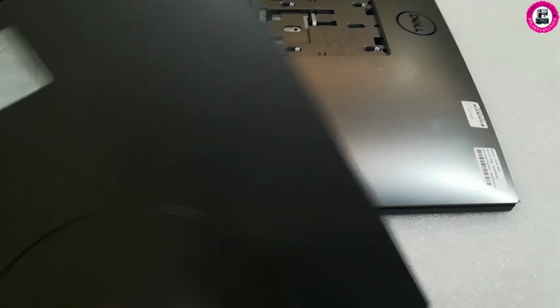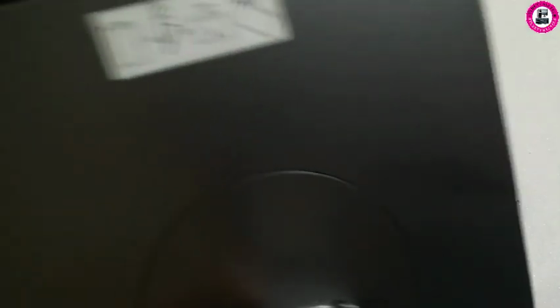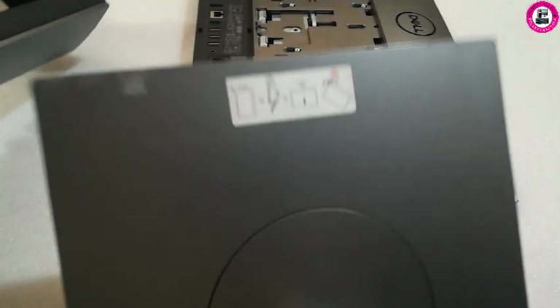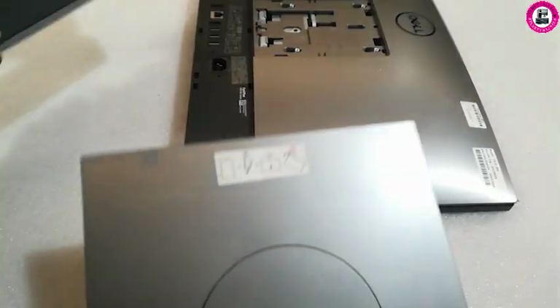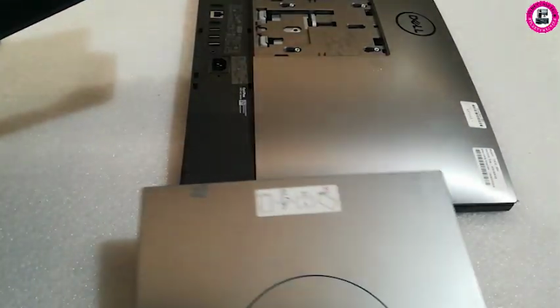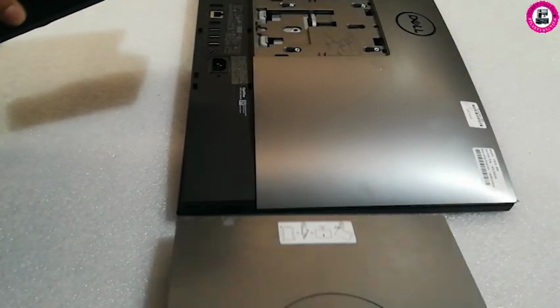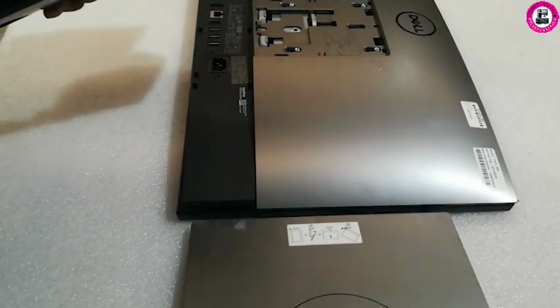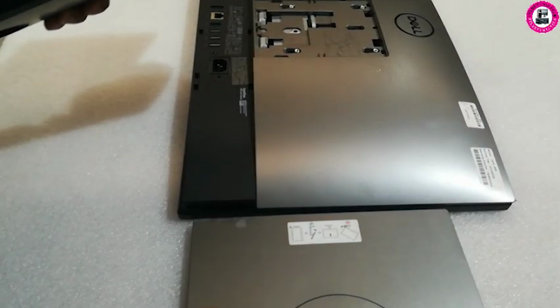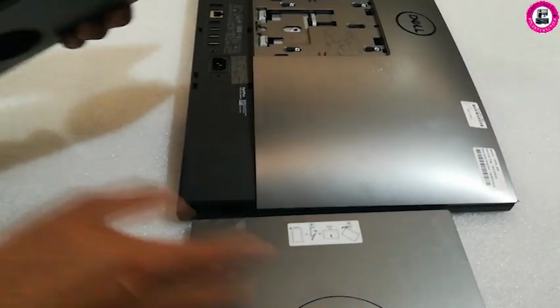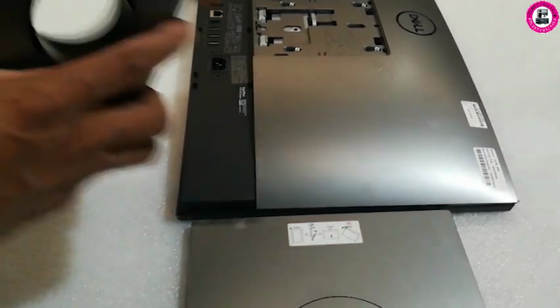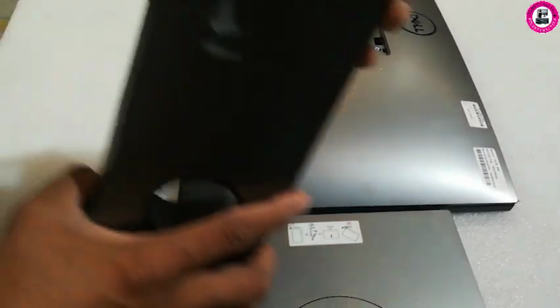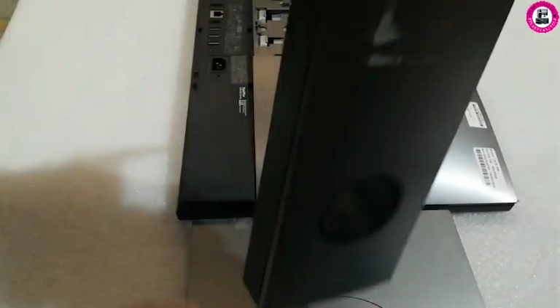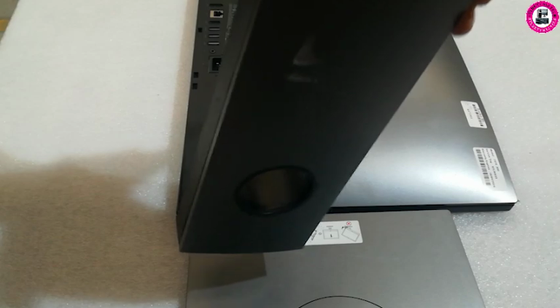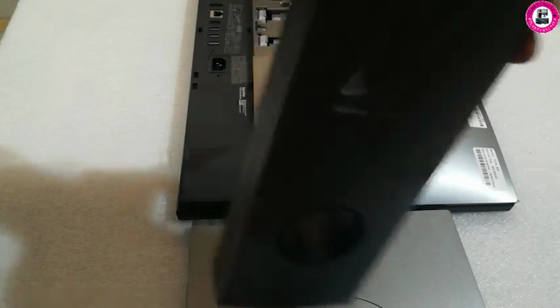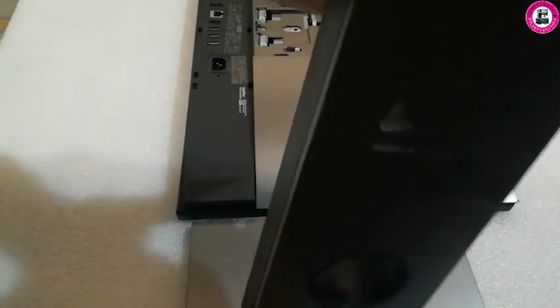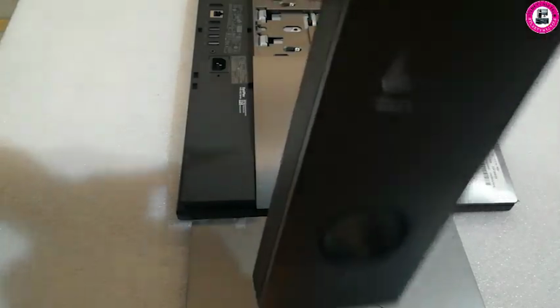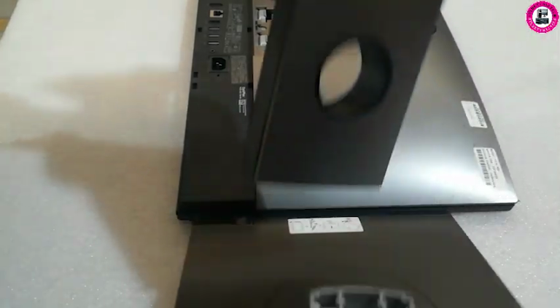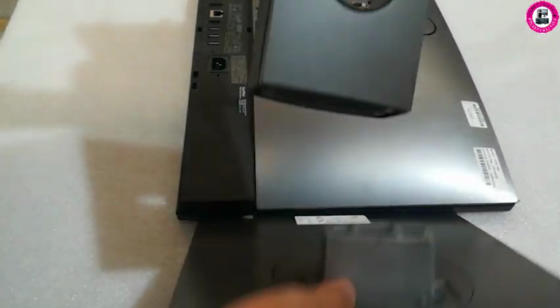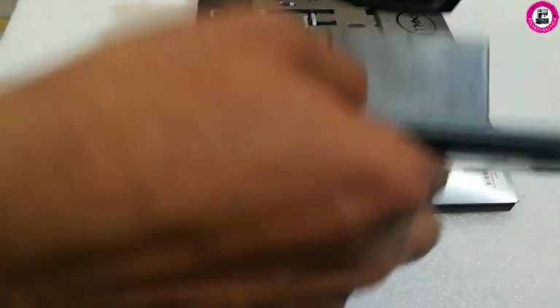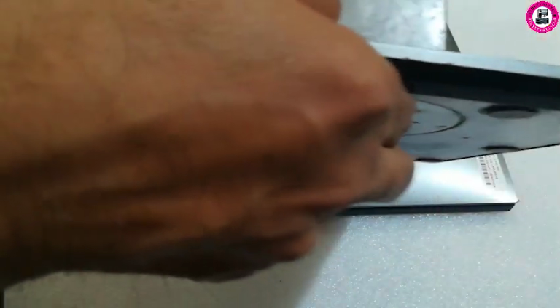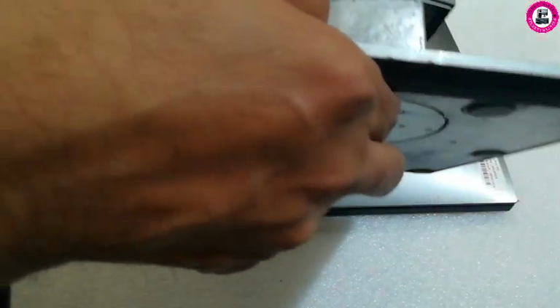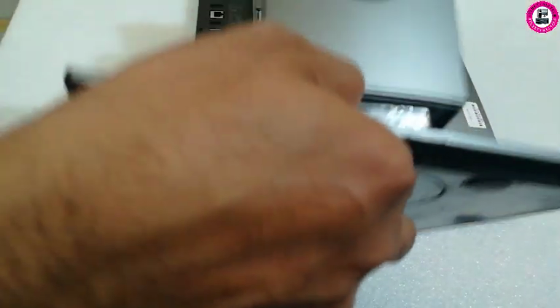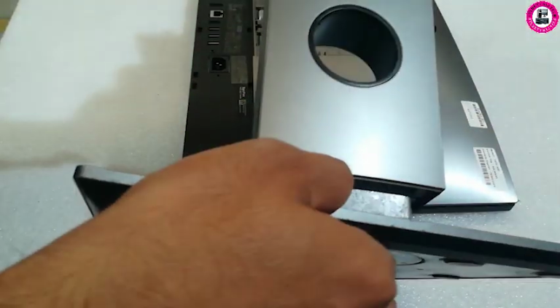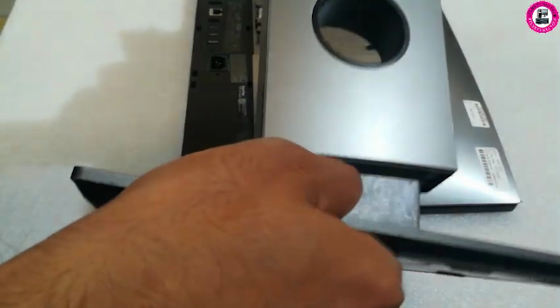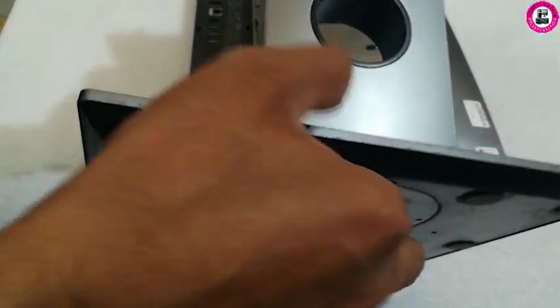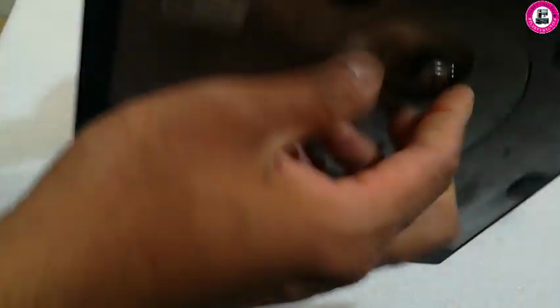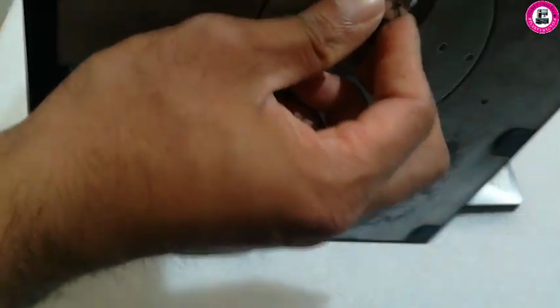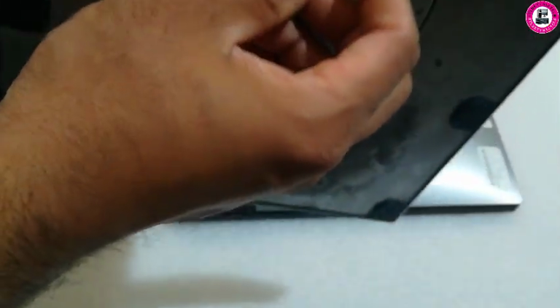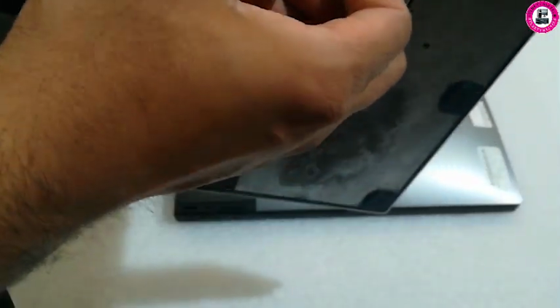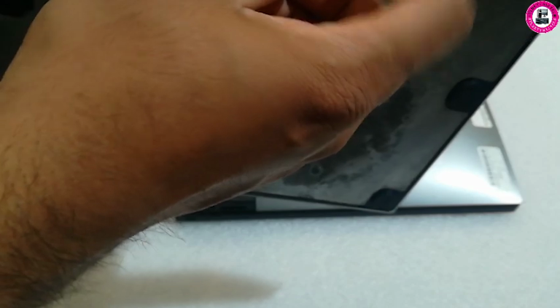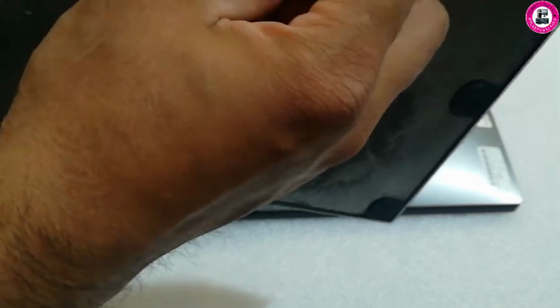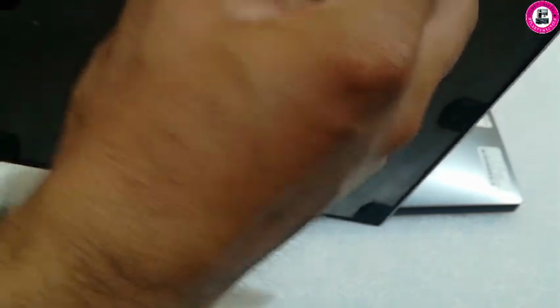This is the two-part stand base, and this stand simply just needs to tighten off the screw.